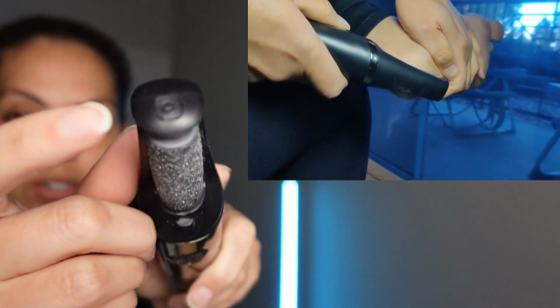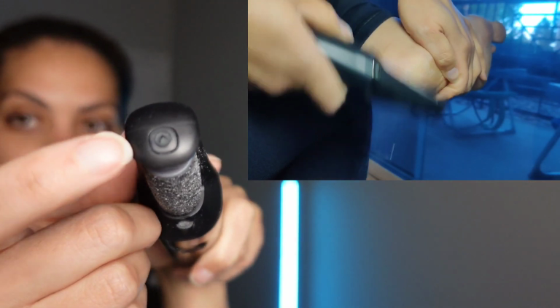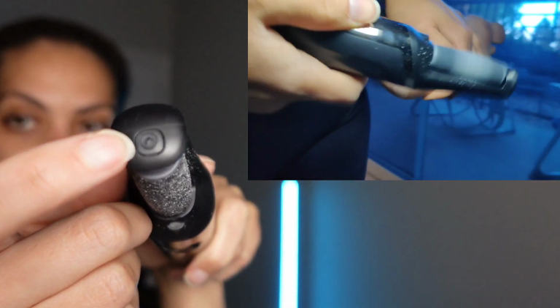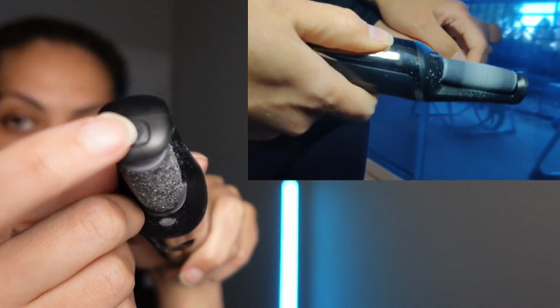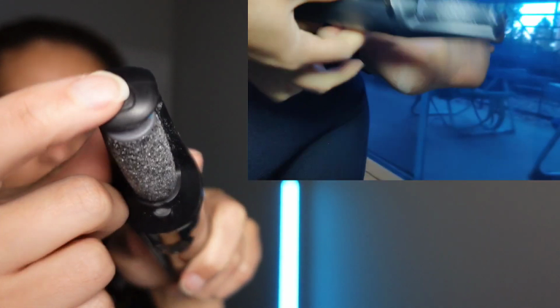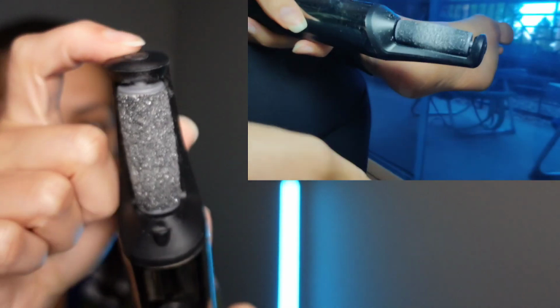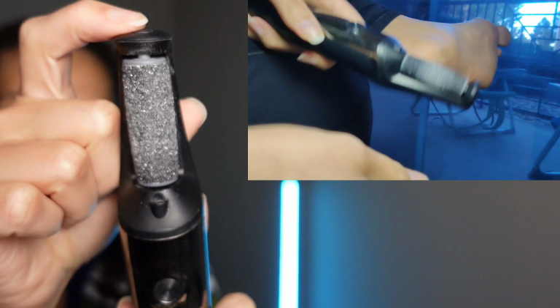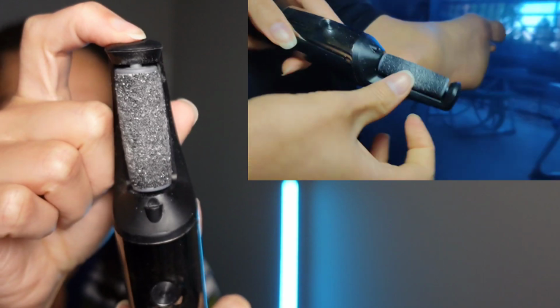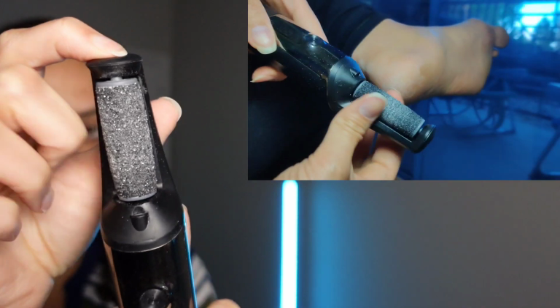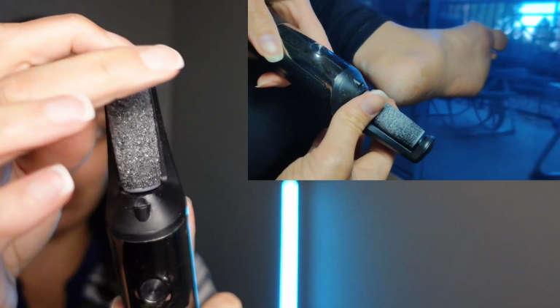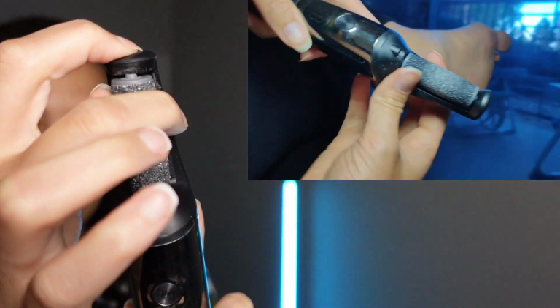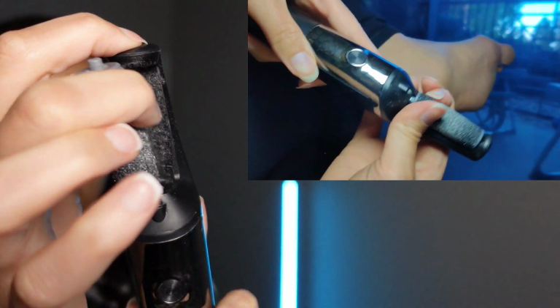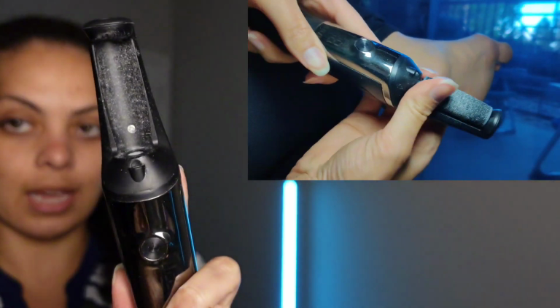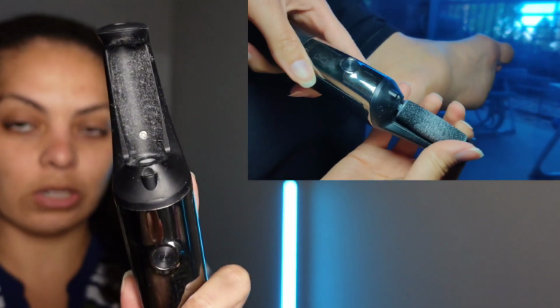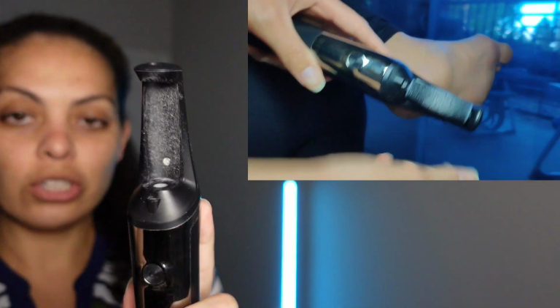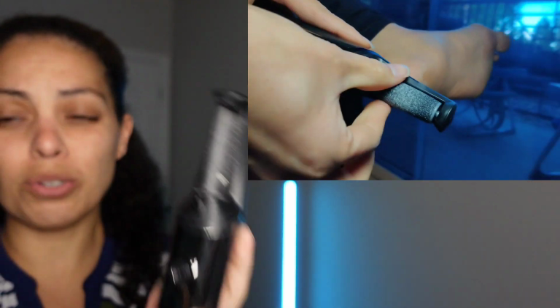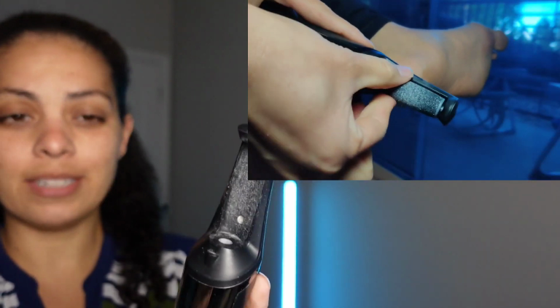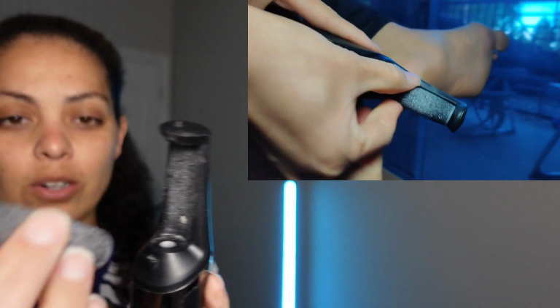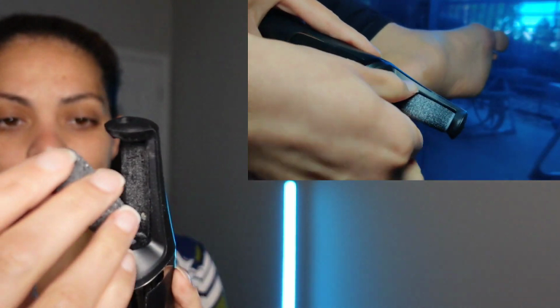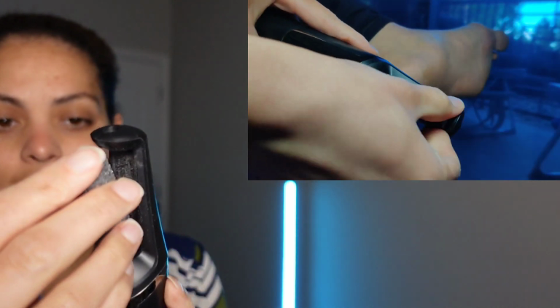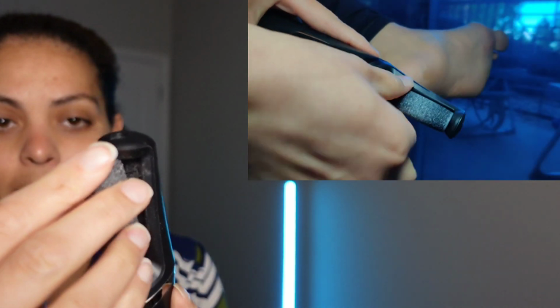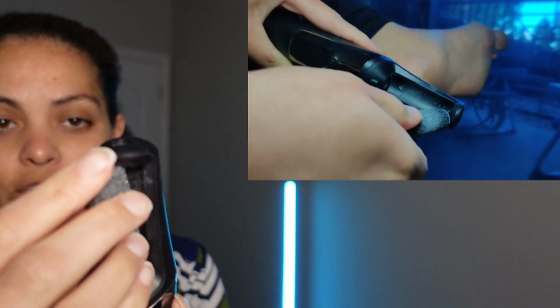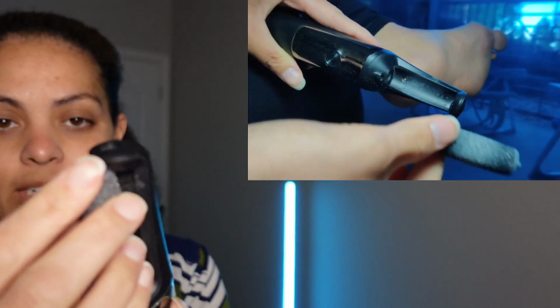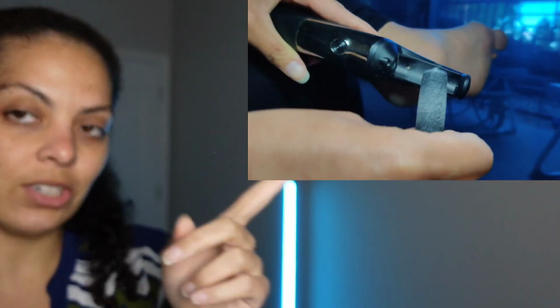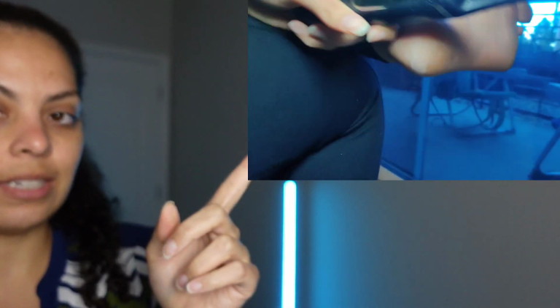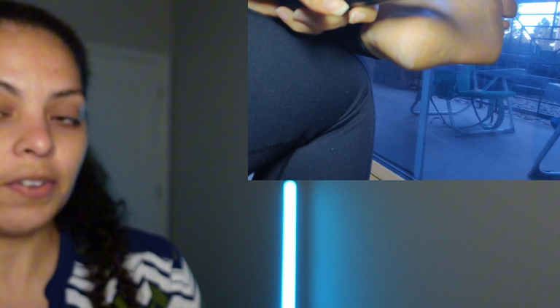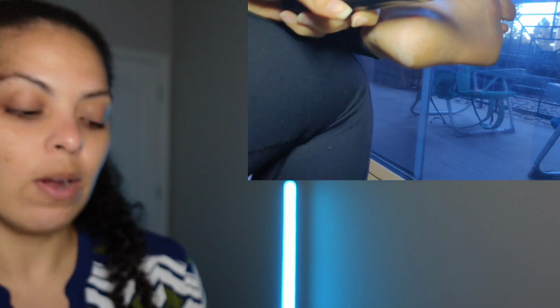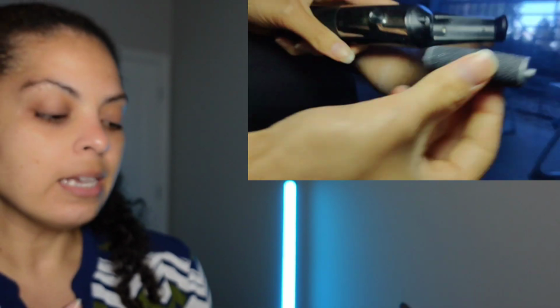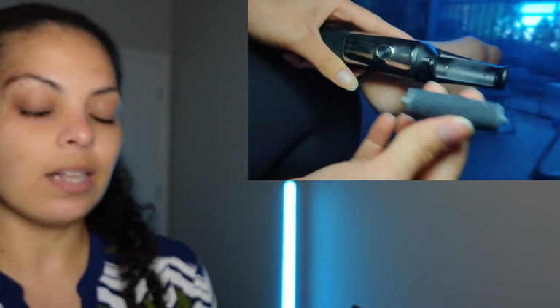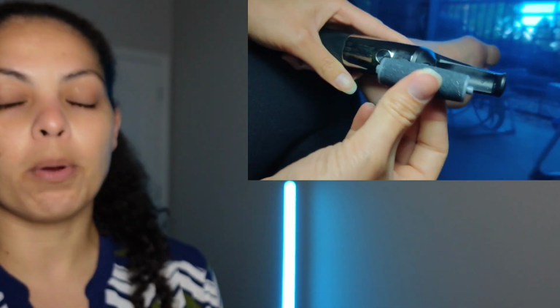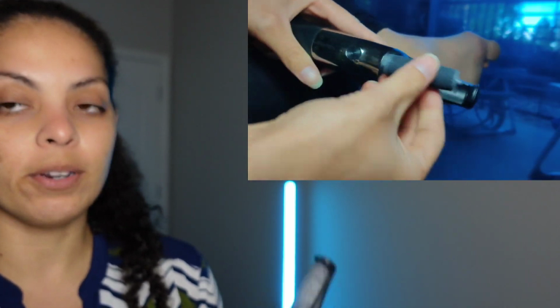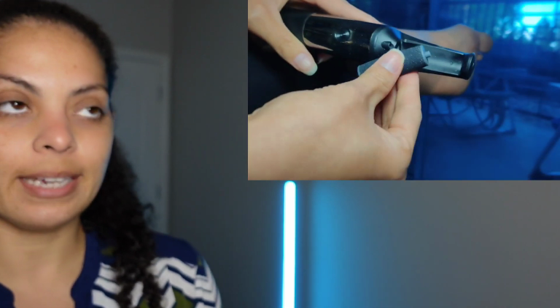To switch the roller head, you'll see a little button on top. You simply press down and pull out, so it's super easy to adjust.